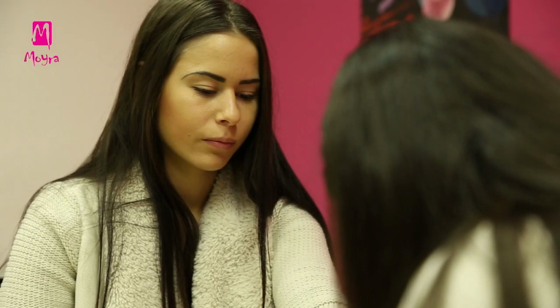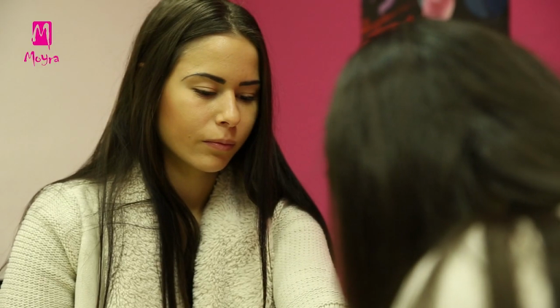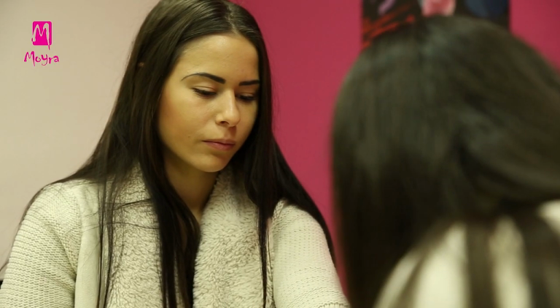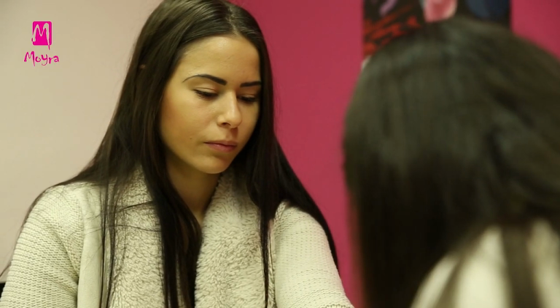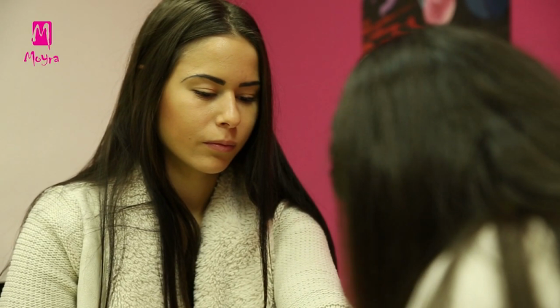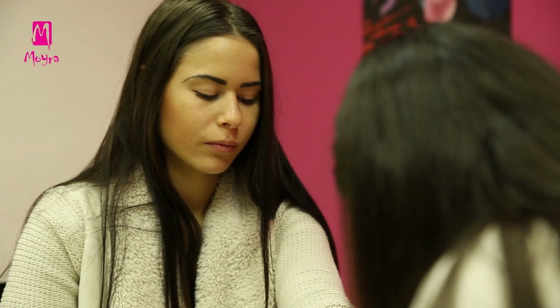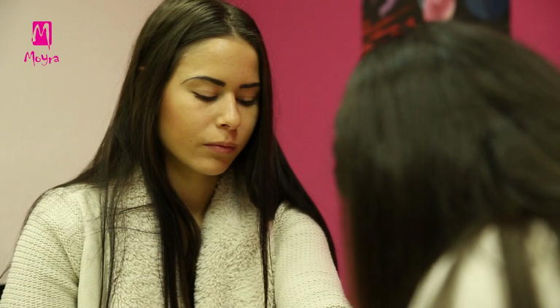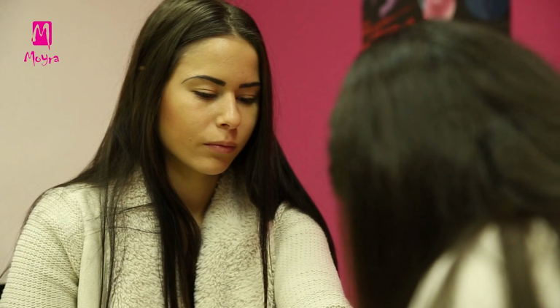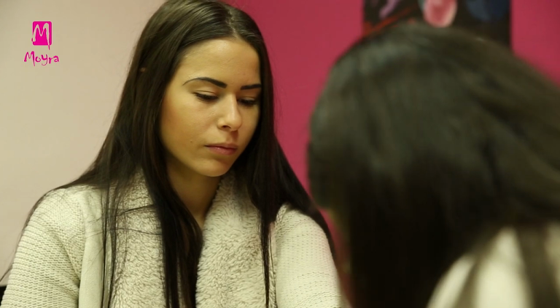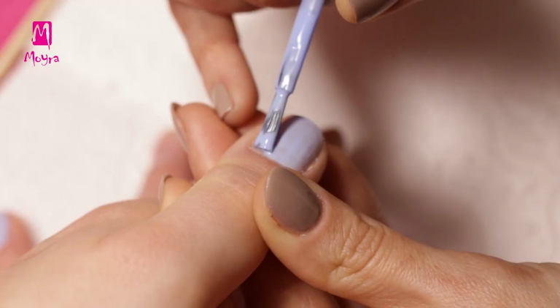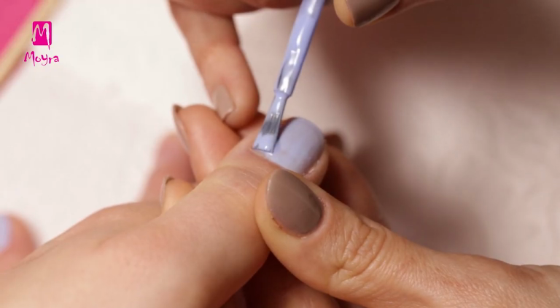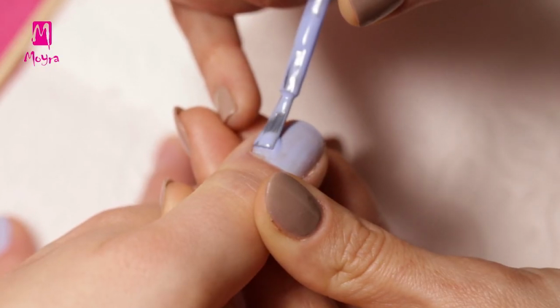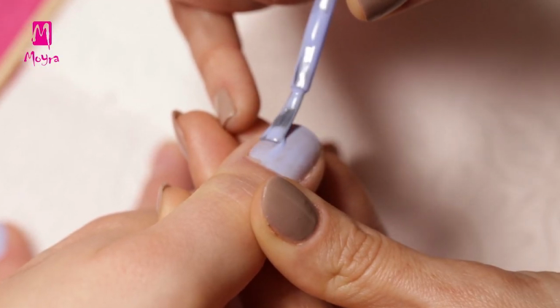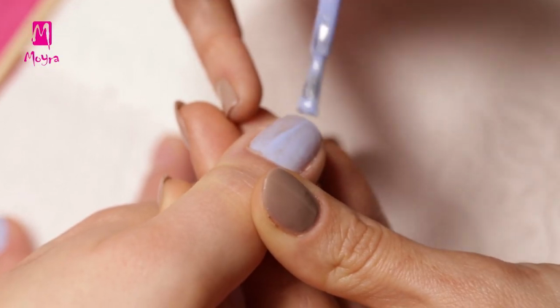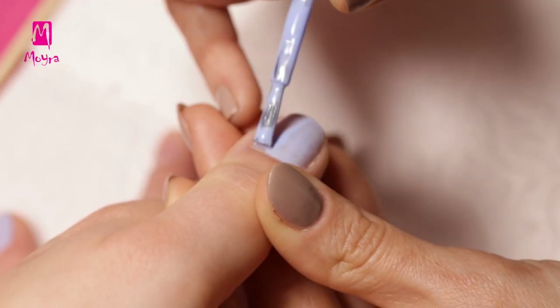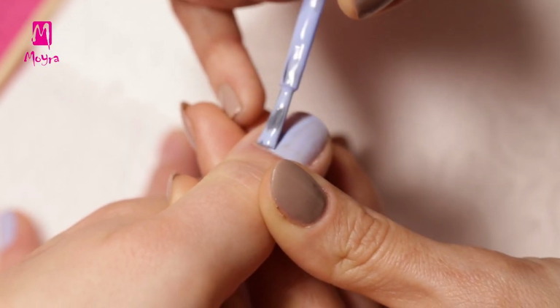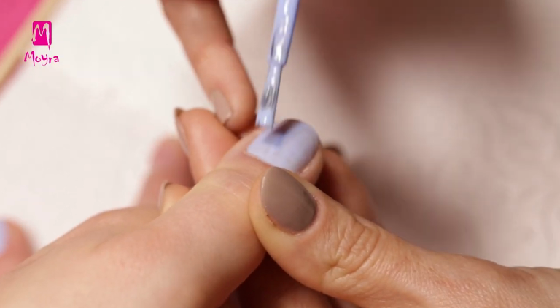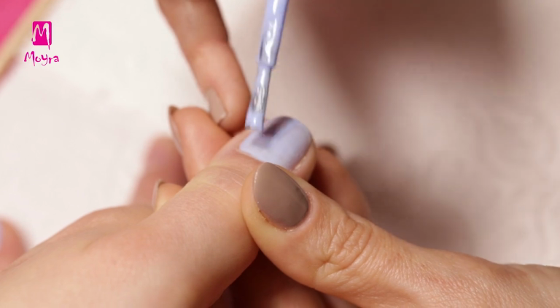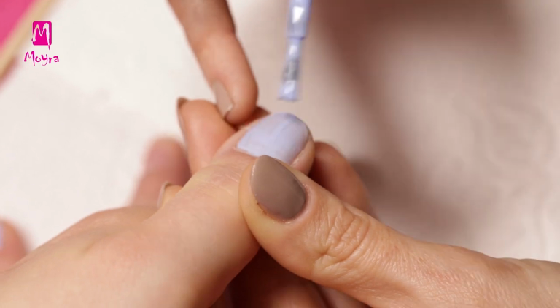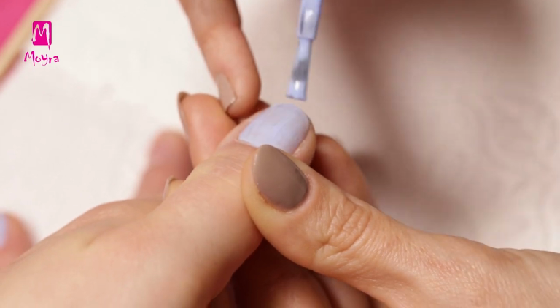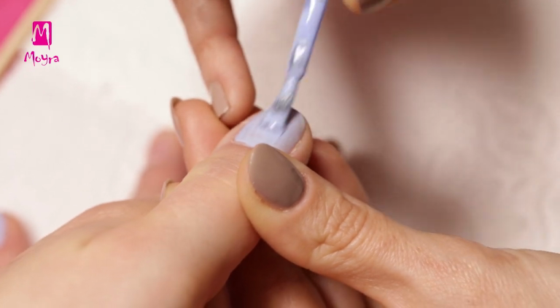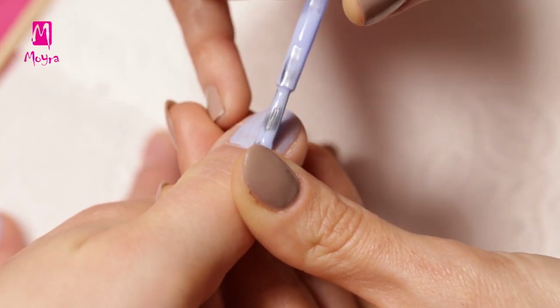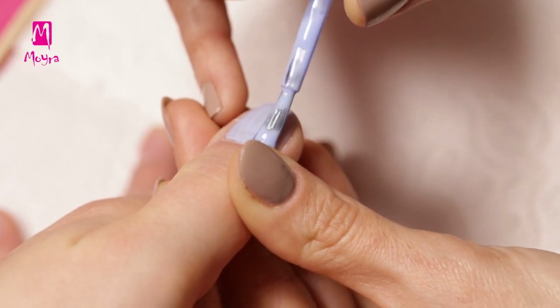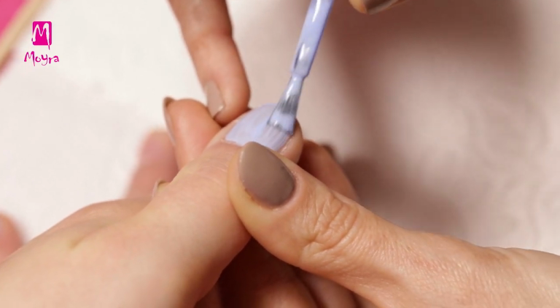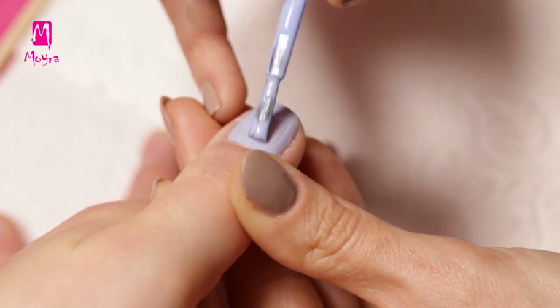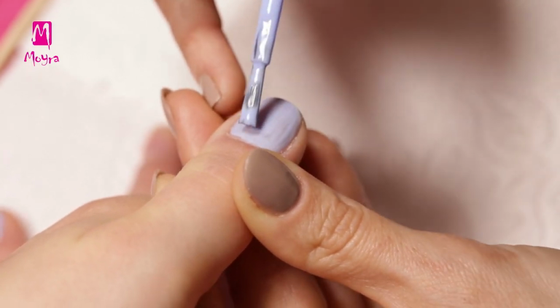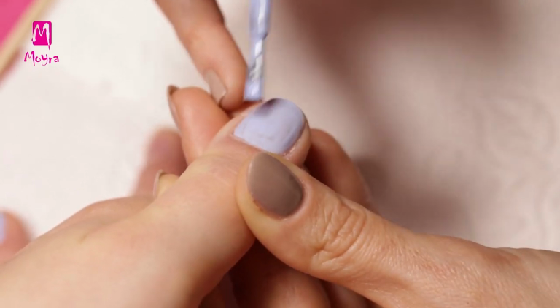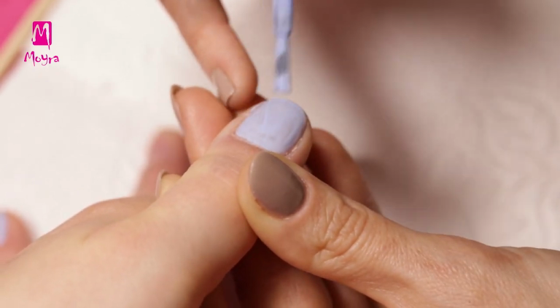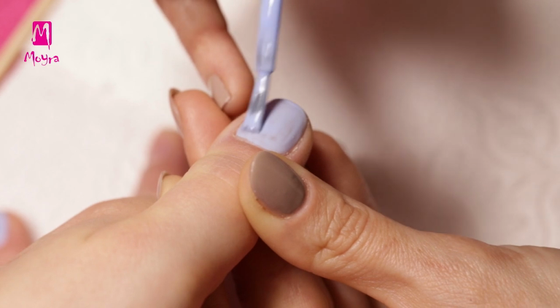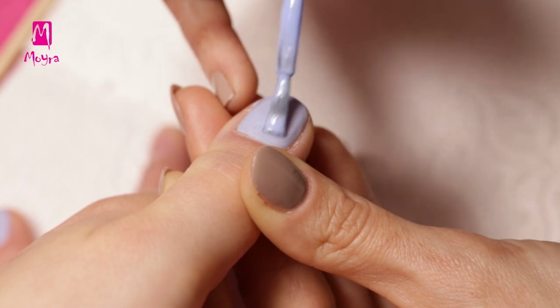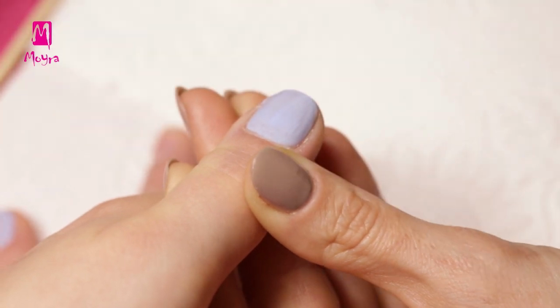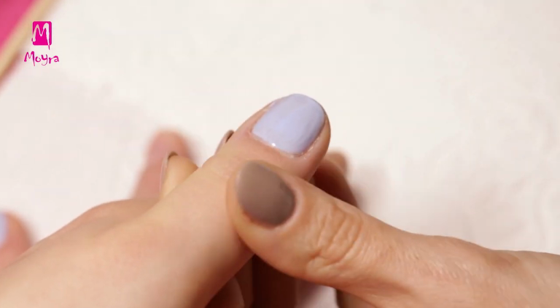Norka will make a nail polish manicure for Deathly with these two colors. After preparing the nails, Norka applies Bubble Gum No. 628 nail polish in two layers onto the pinky, the pointing fingers and the thumb.